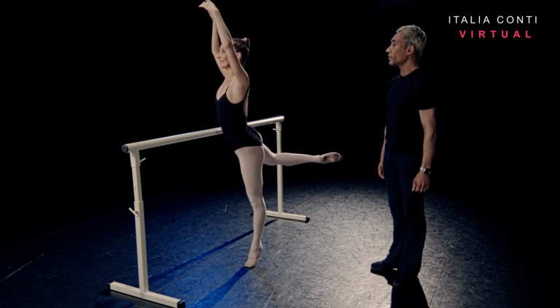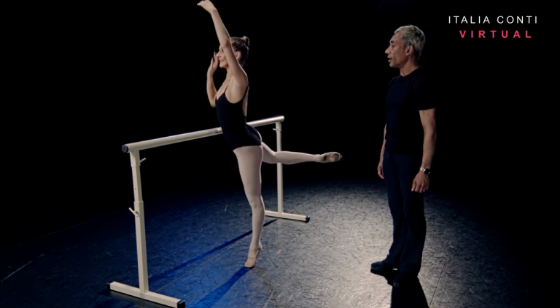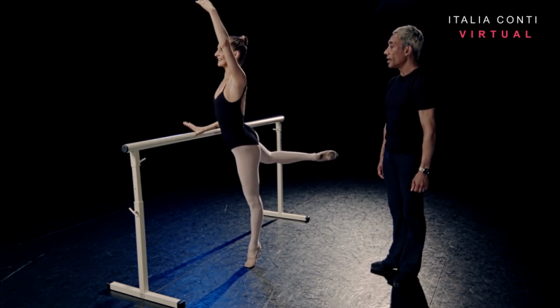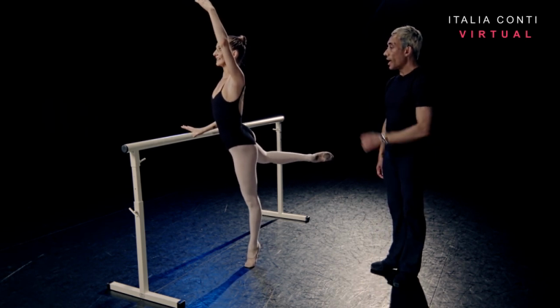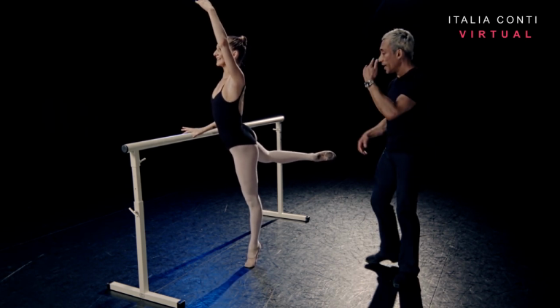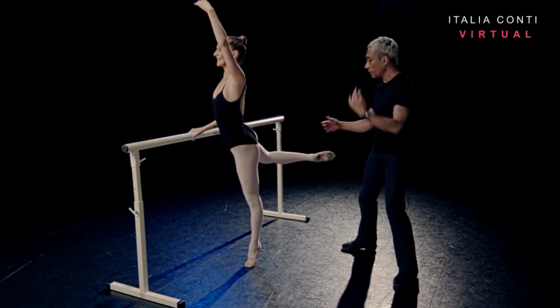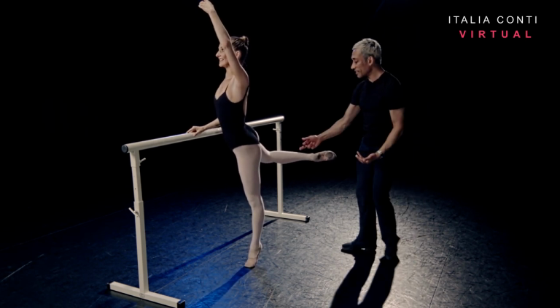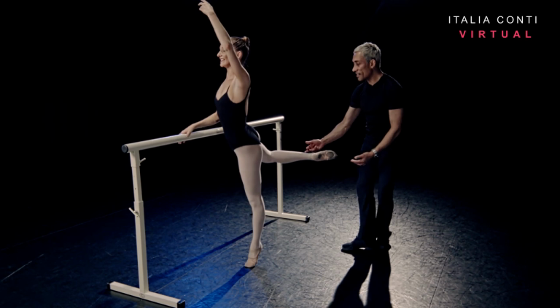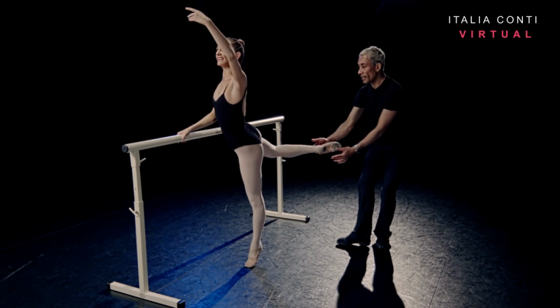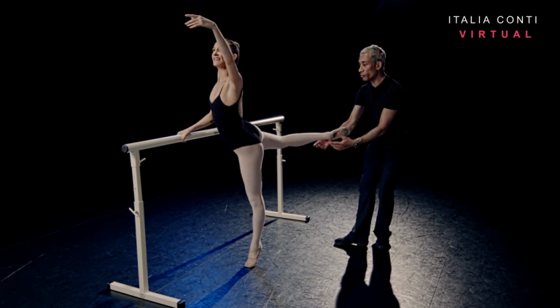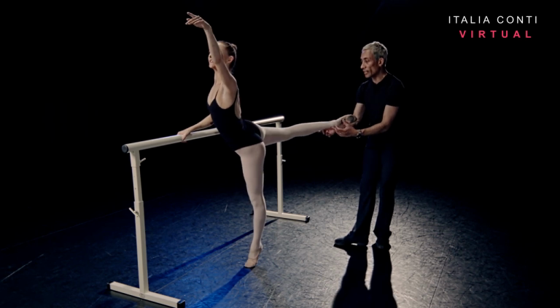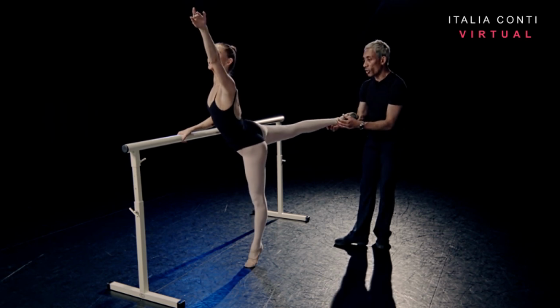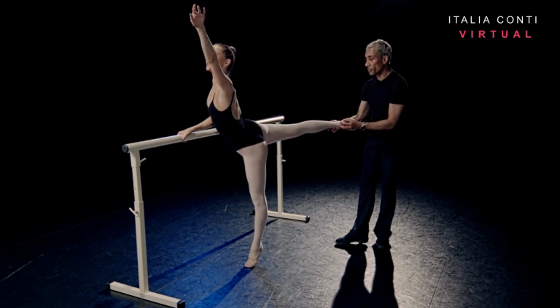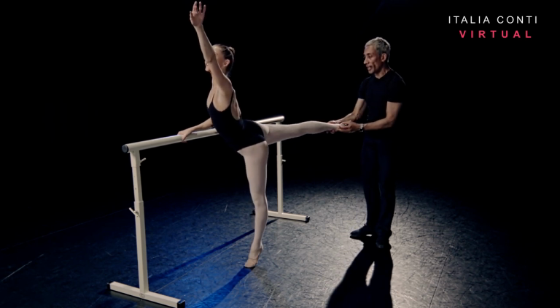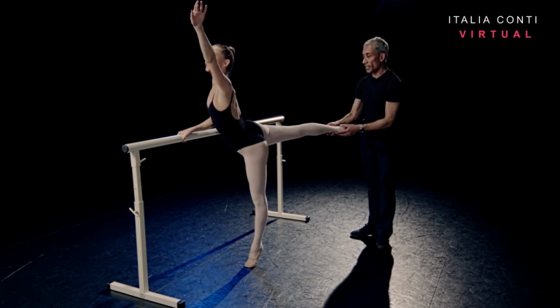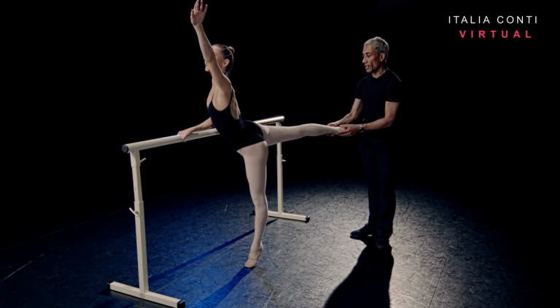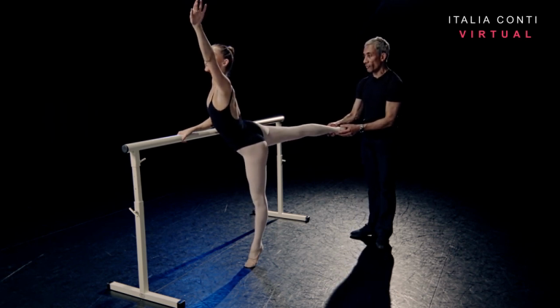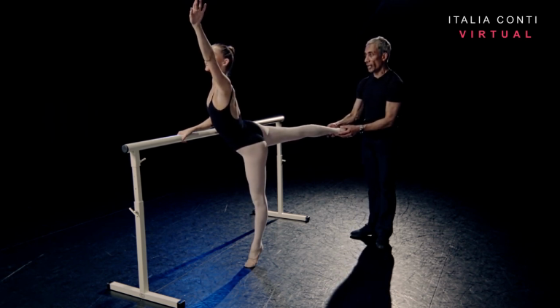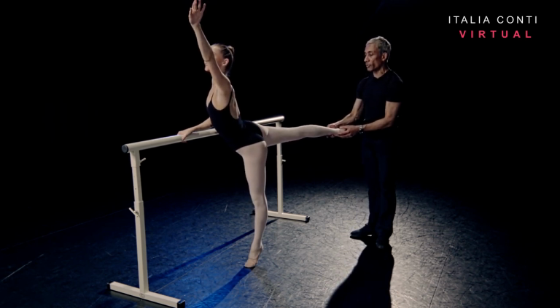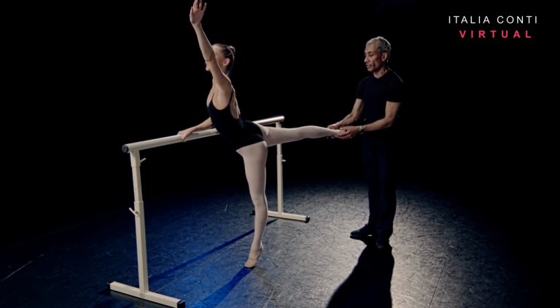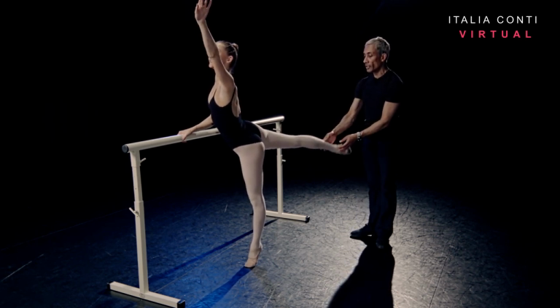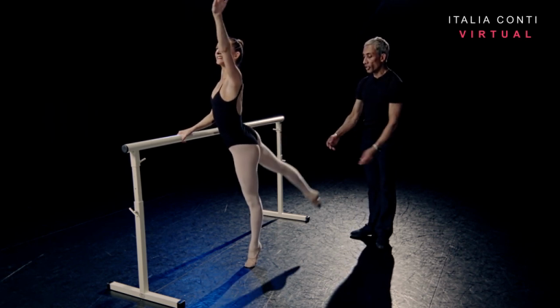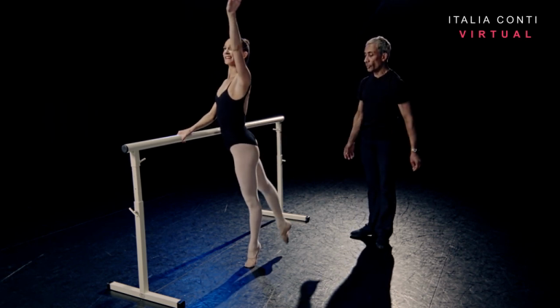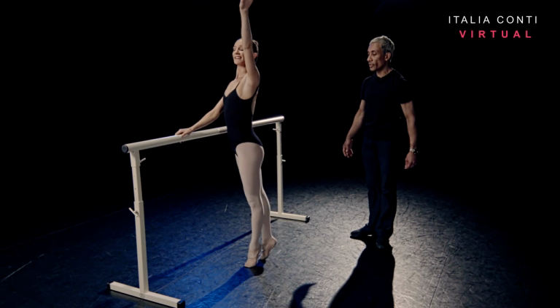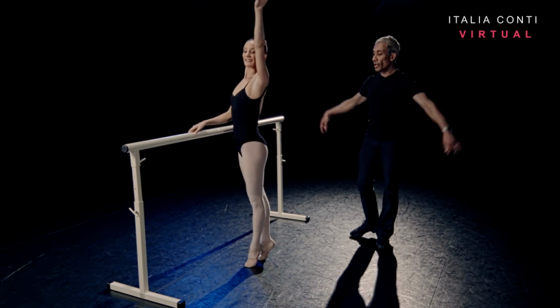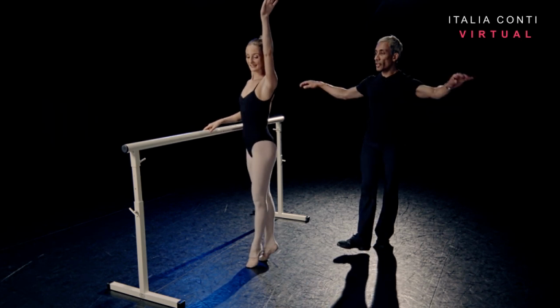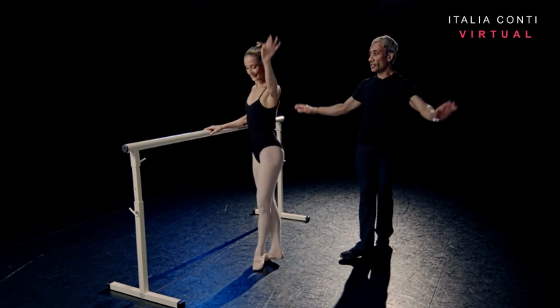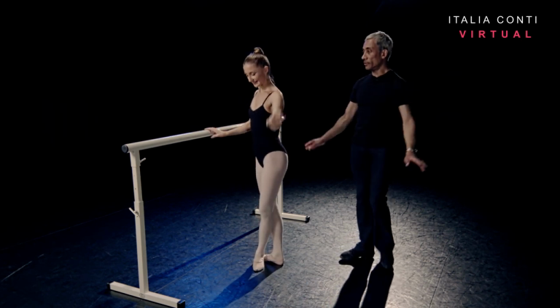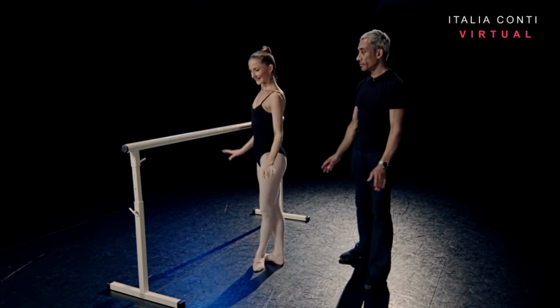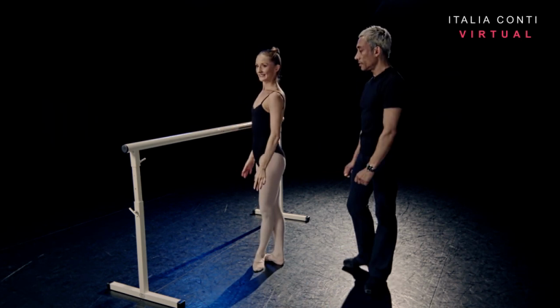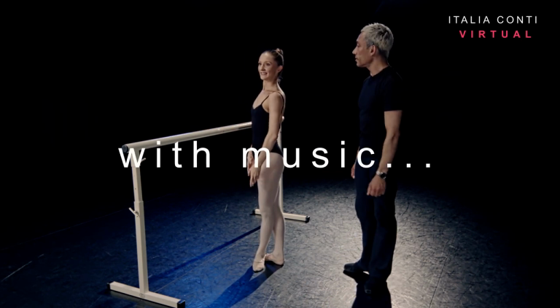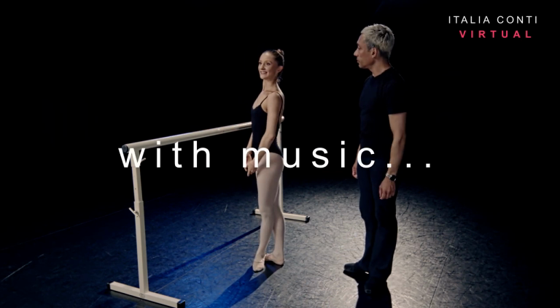Take the bar. And then as you extend the arabesque, make sure it locks behind in line with your hip. Close and then lower down. Well done.